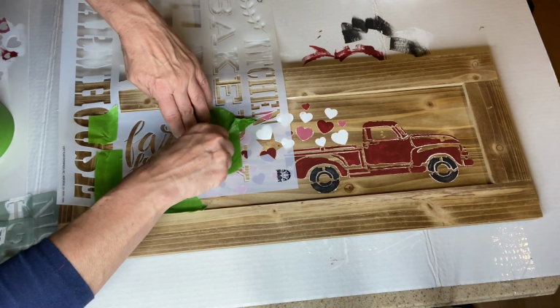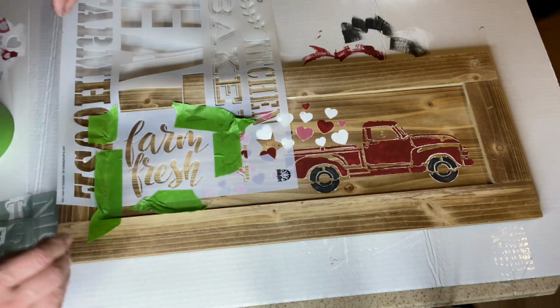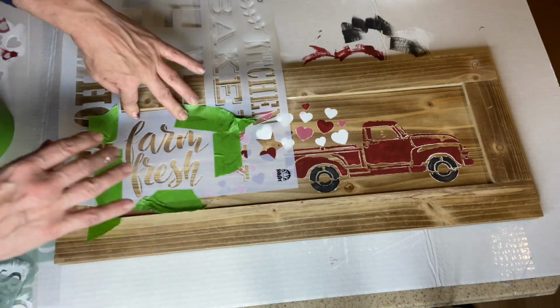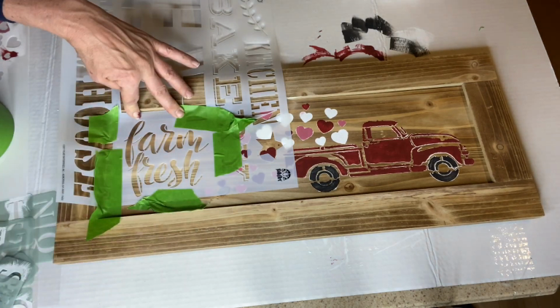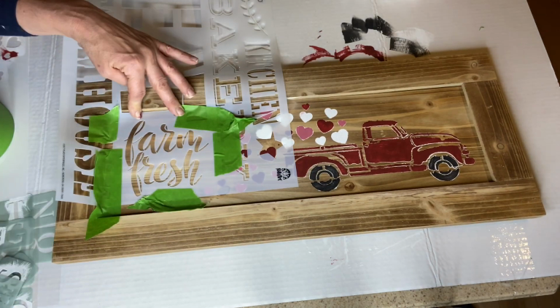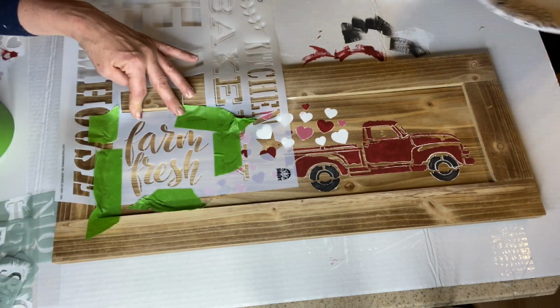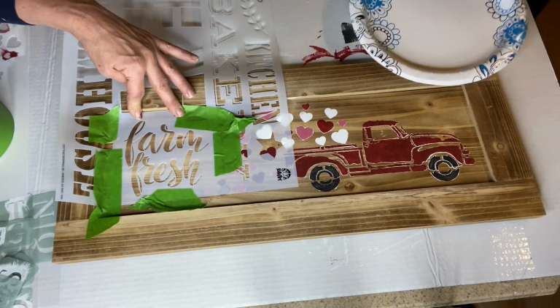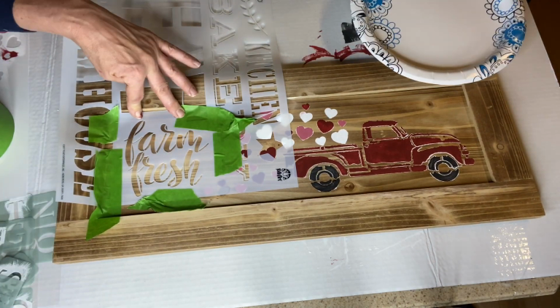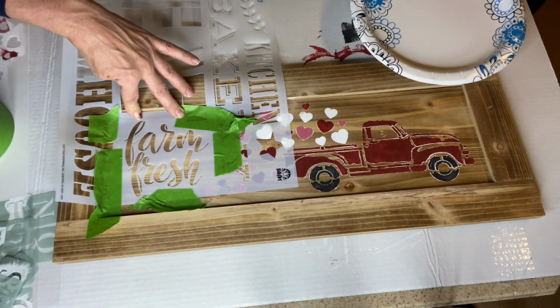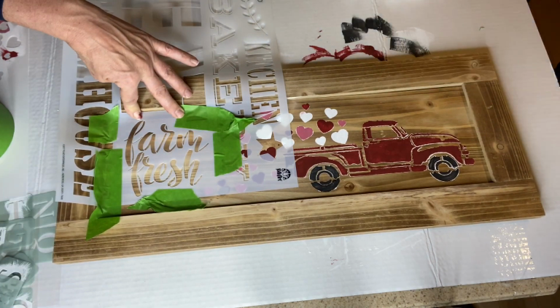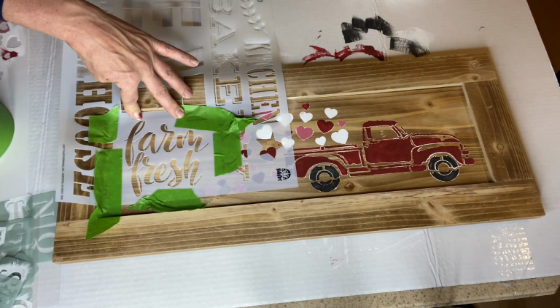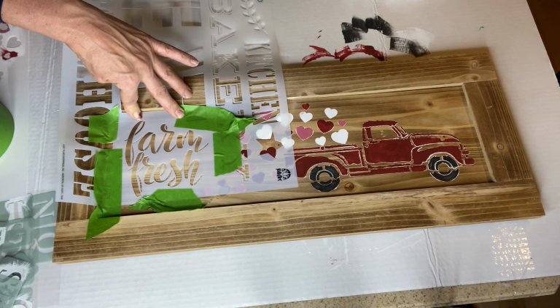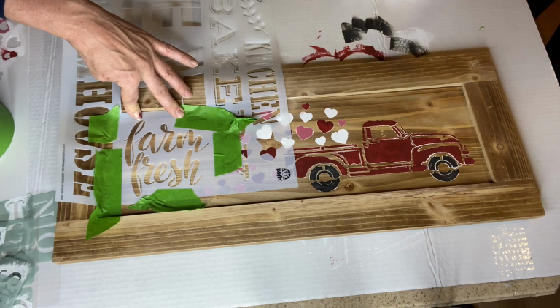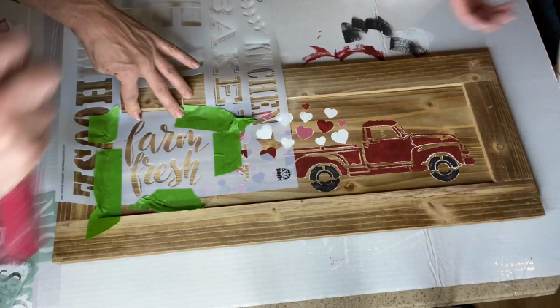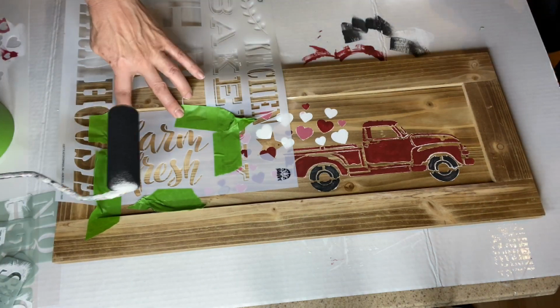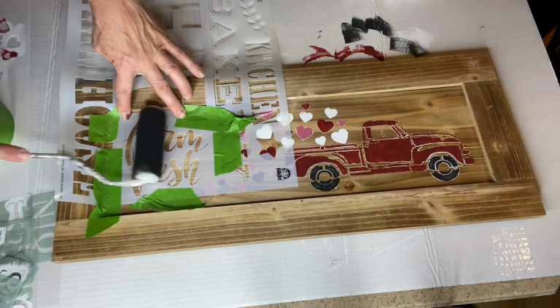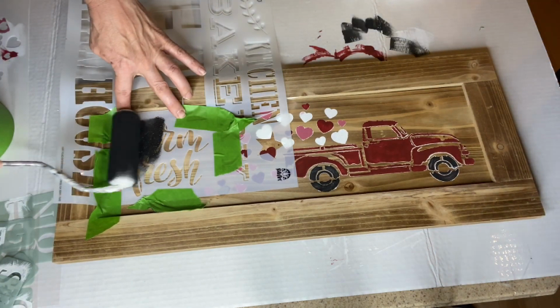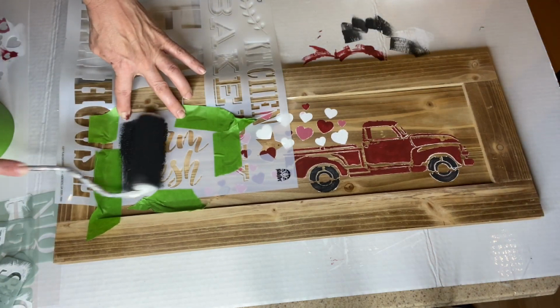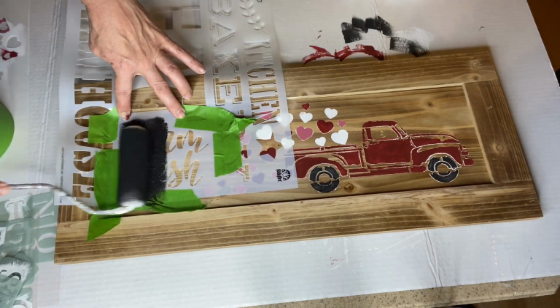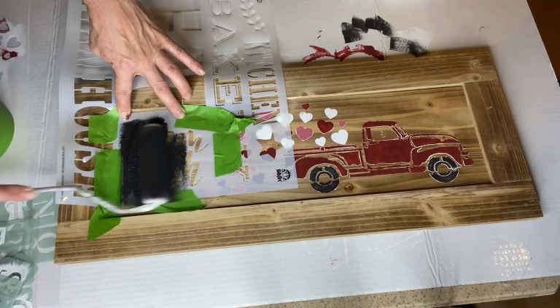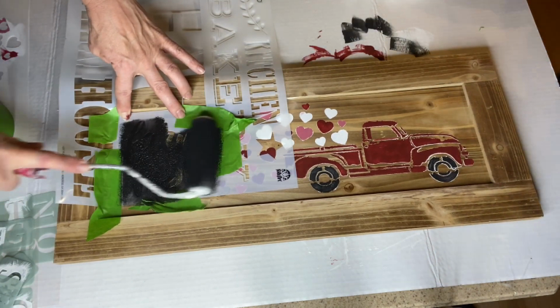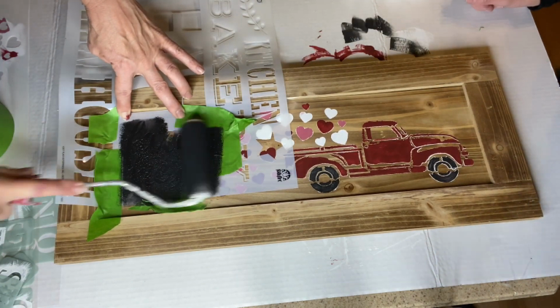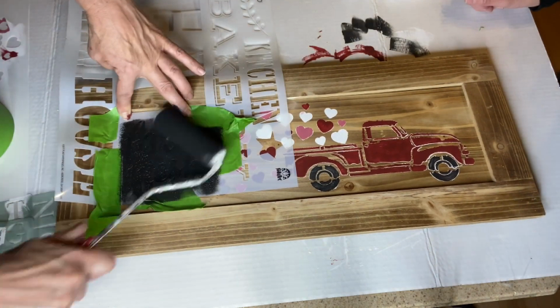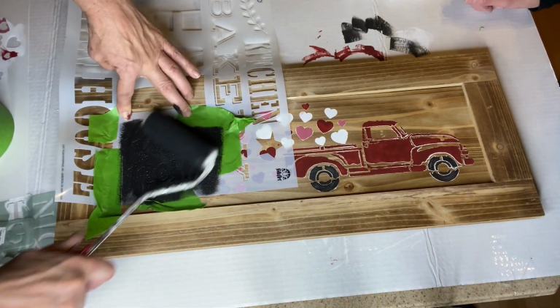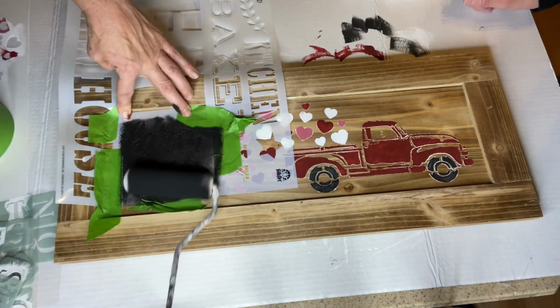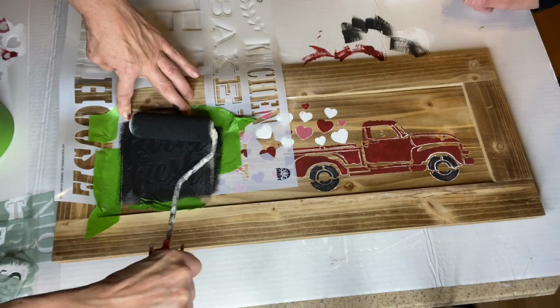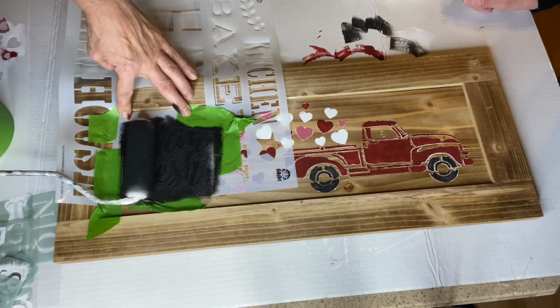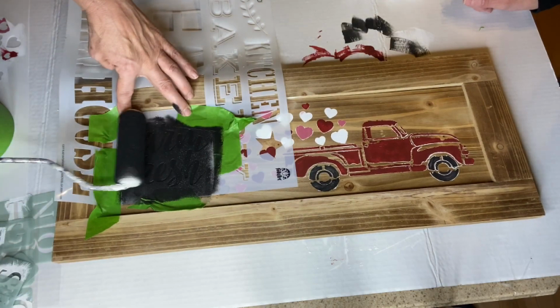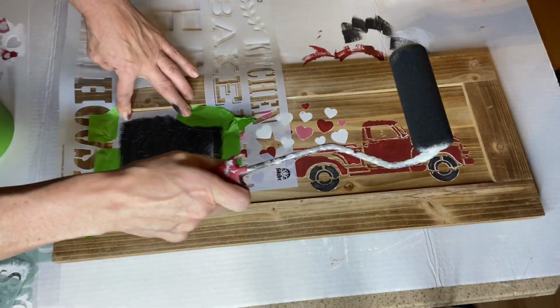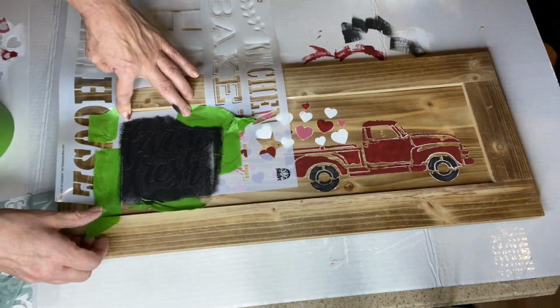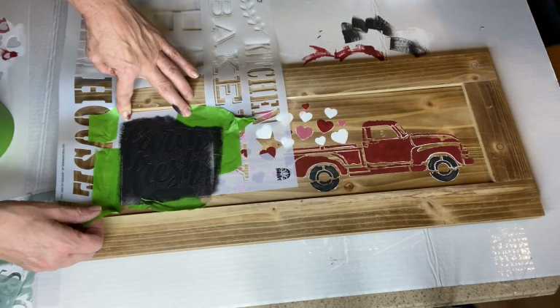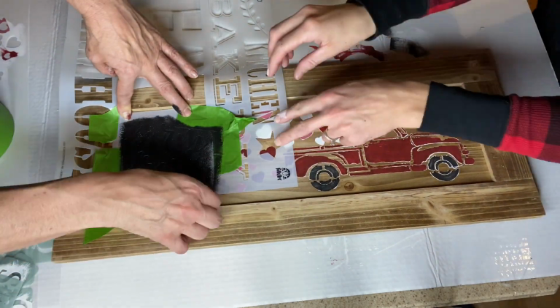We grabbed the words Farm Fresh from another stencil that we had from Michaels, and for that we used Wise Owl Black.